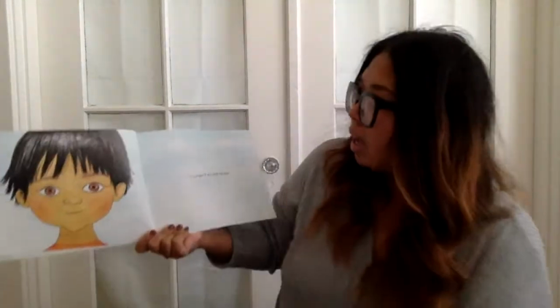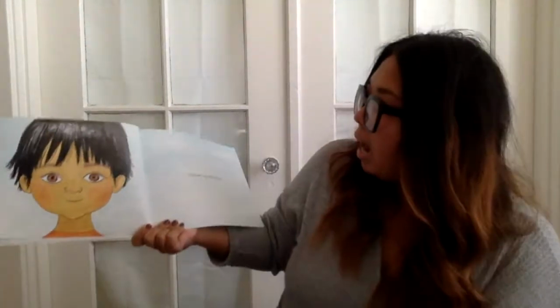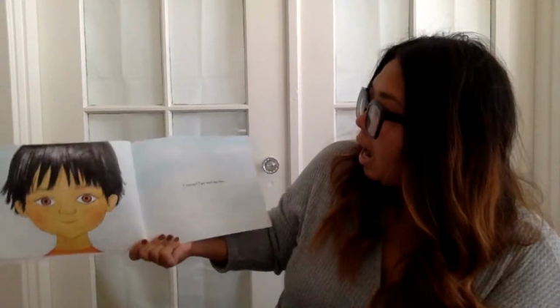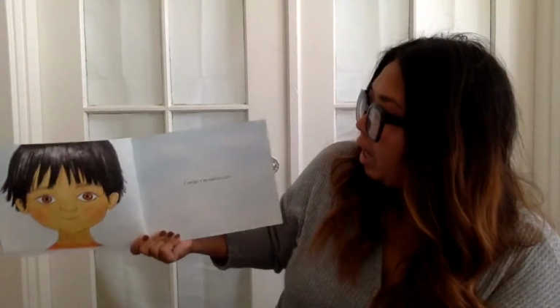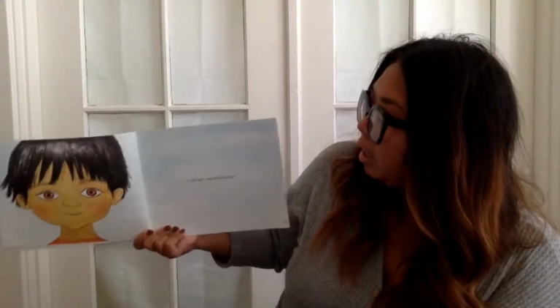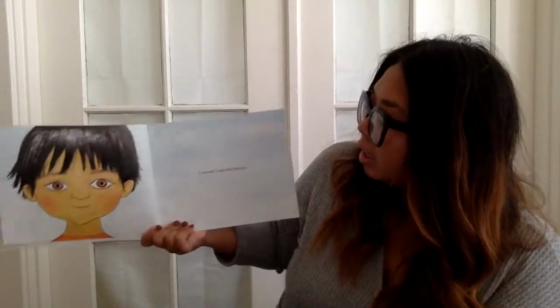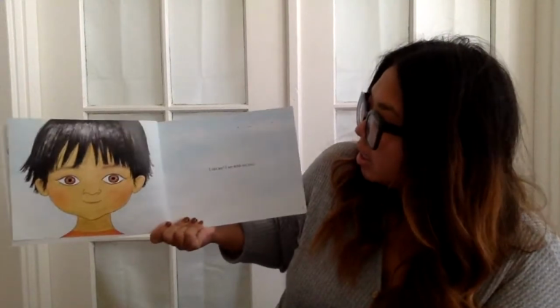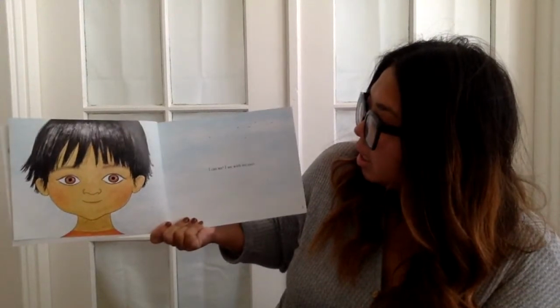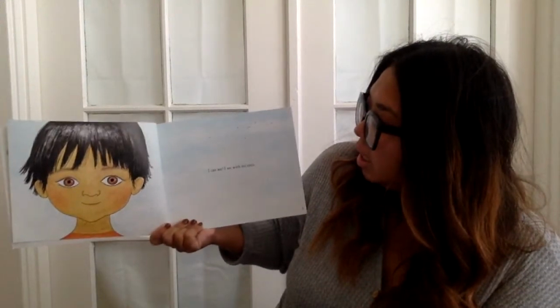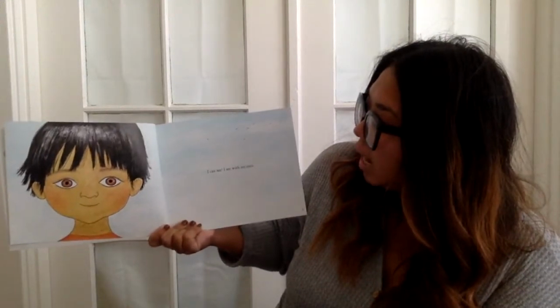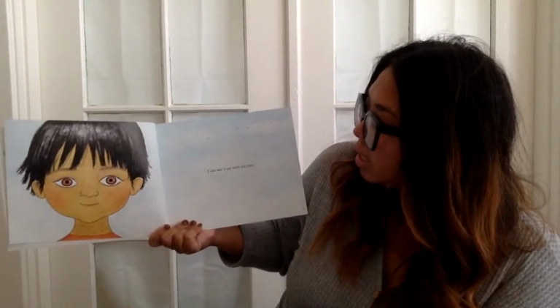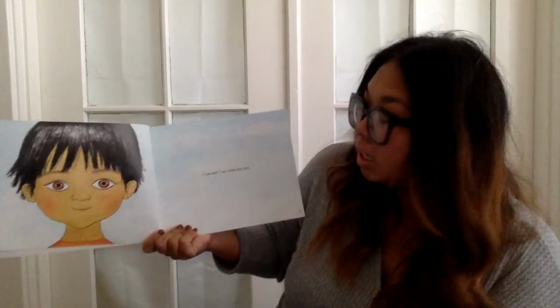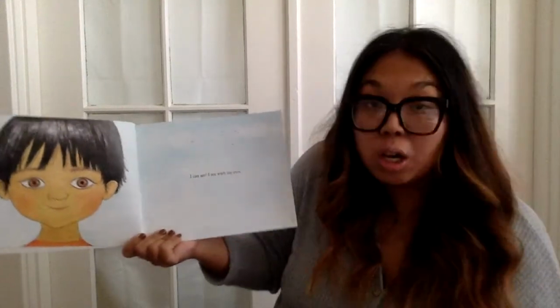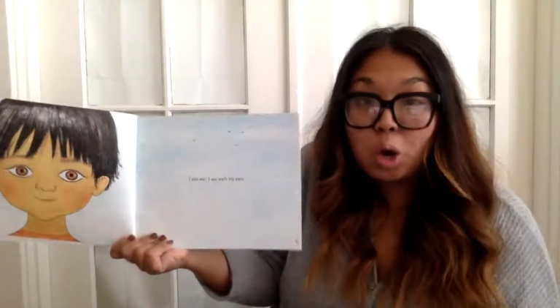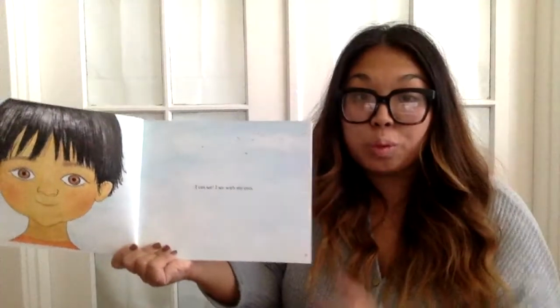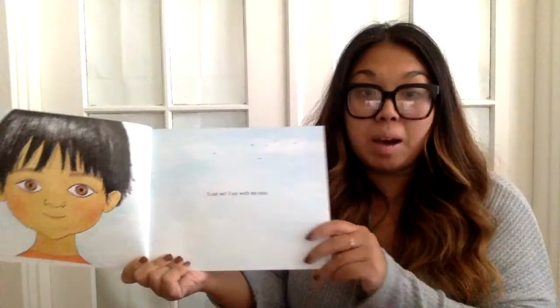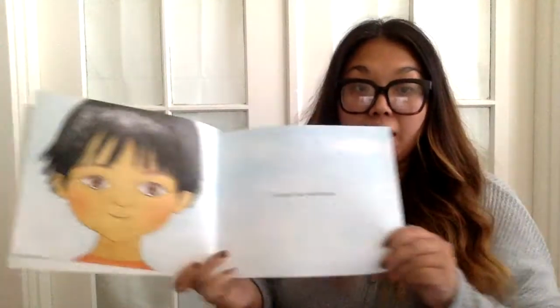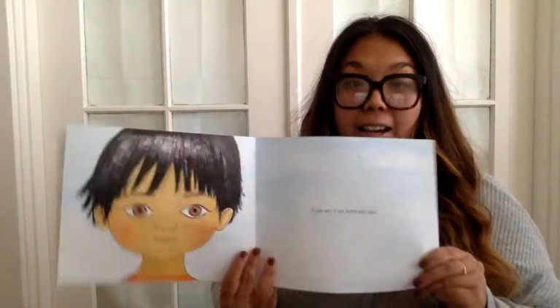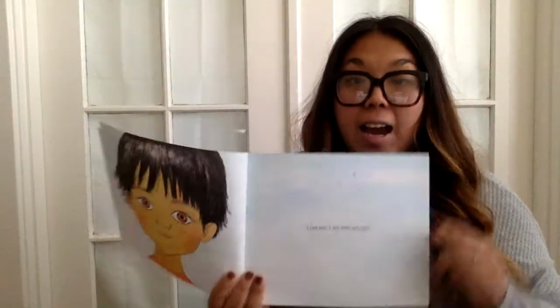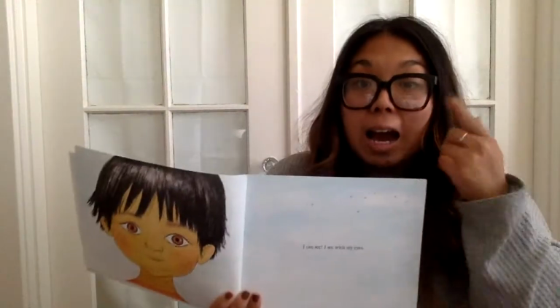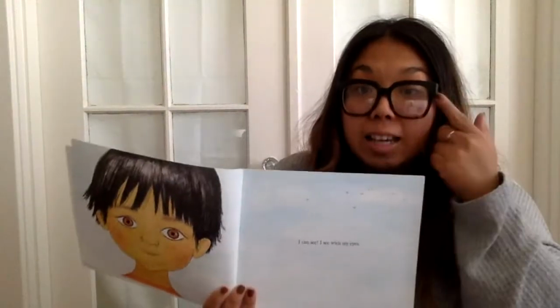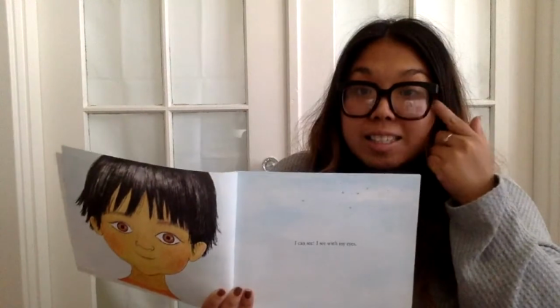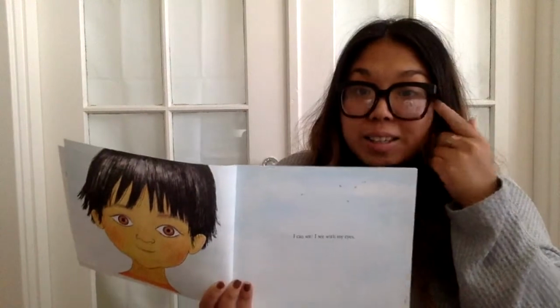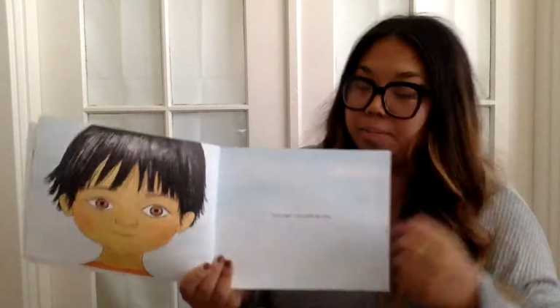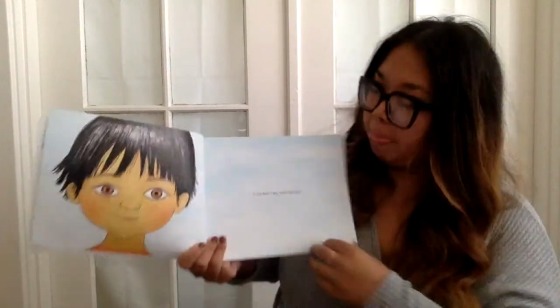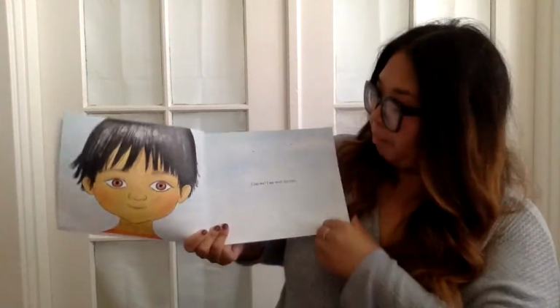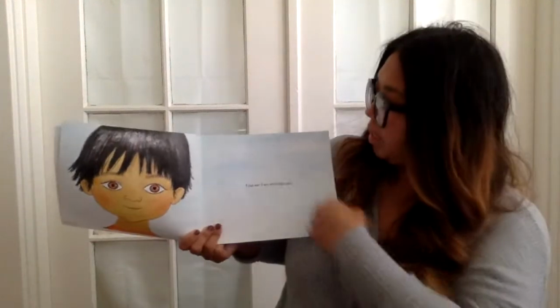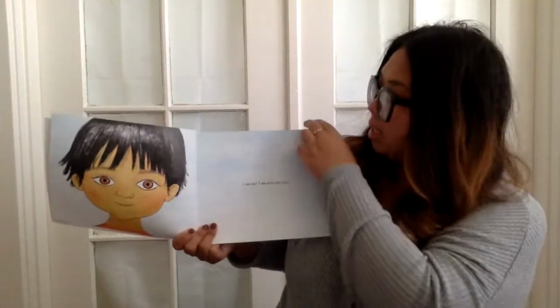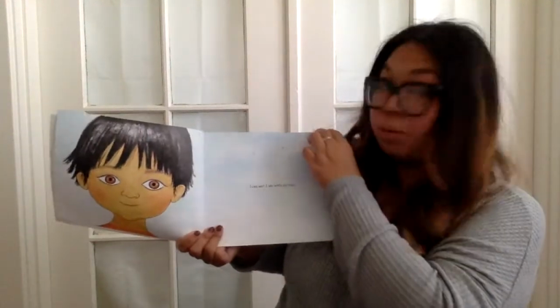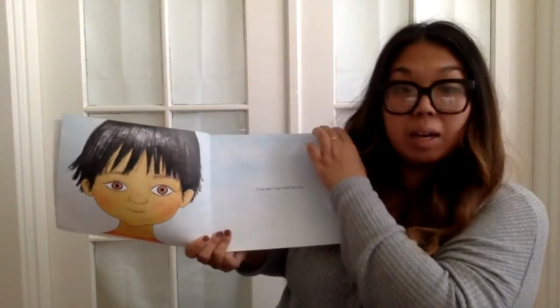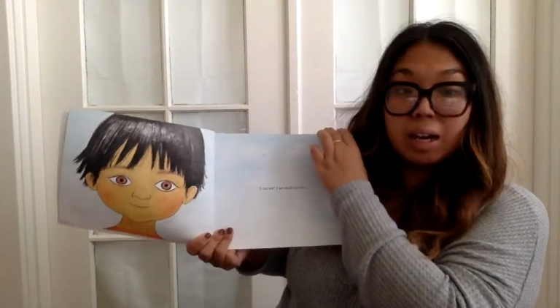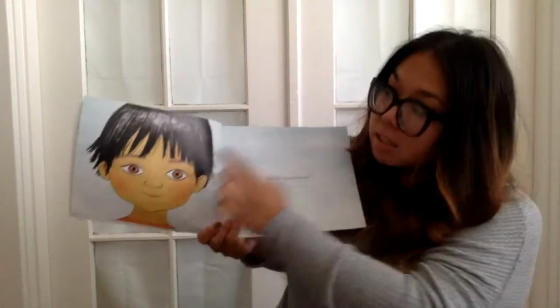I can see. I see with my eyes. See with my eyes.